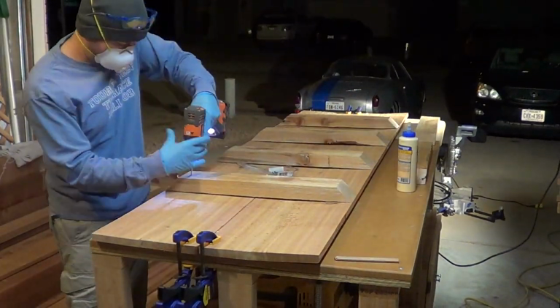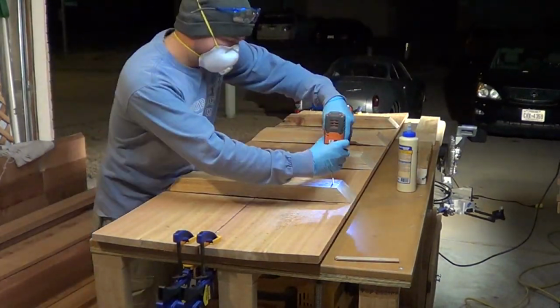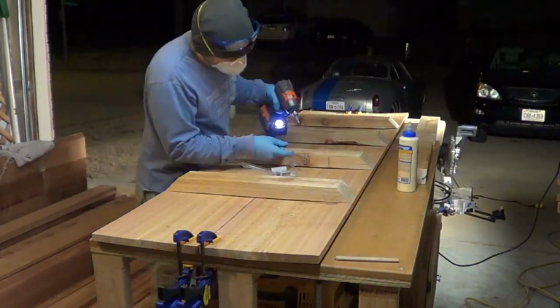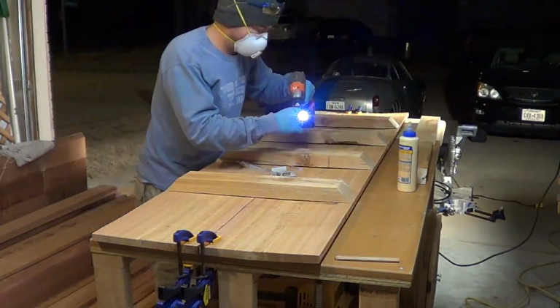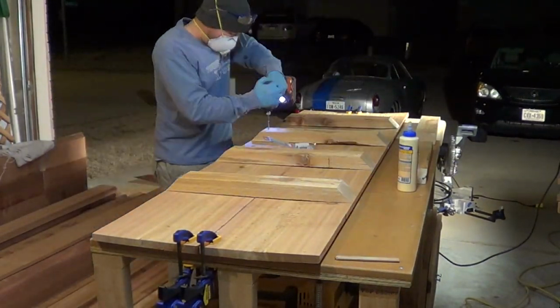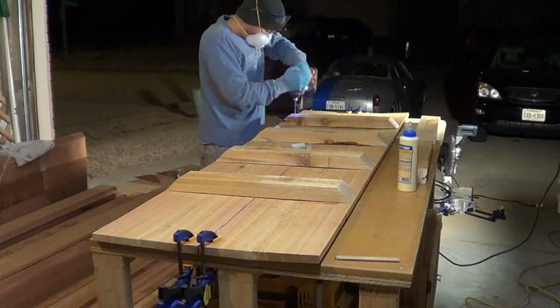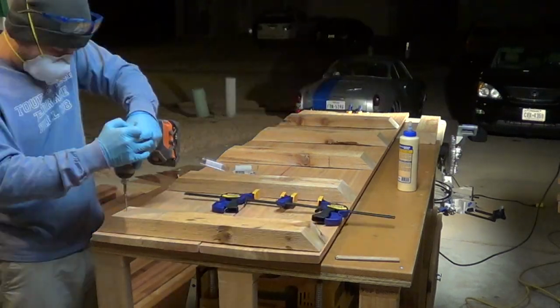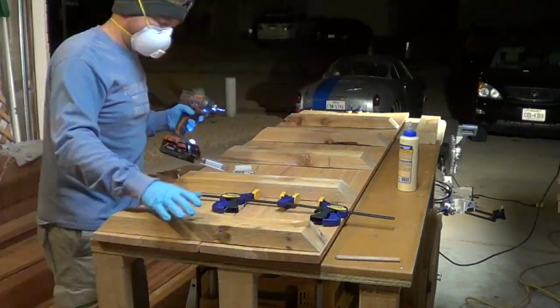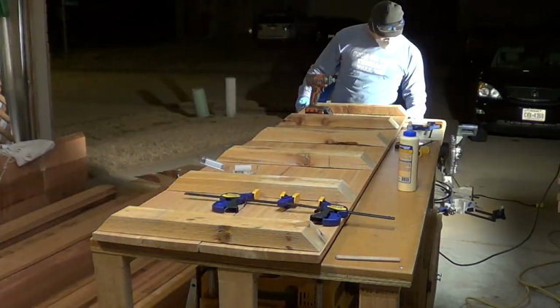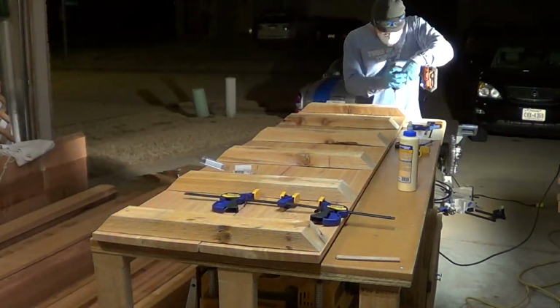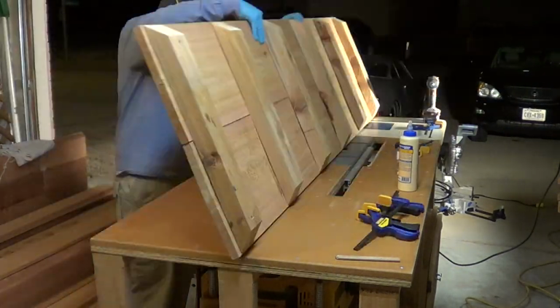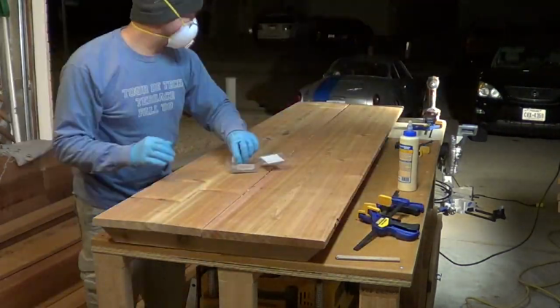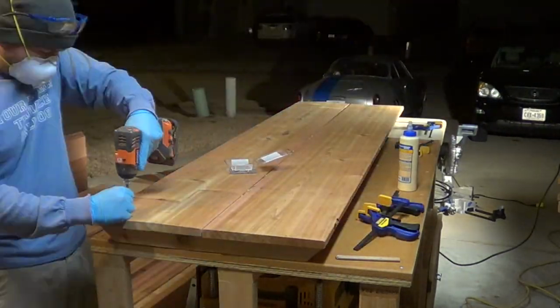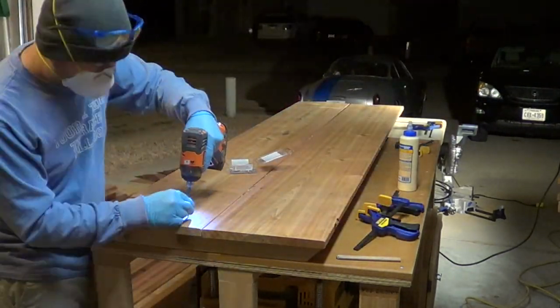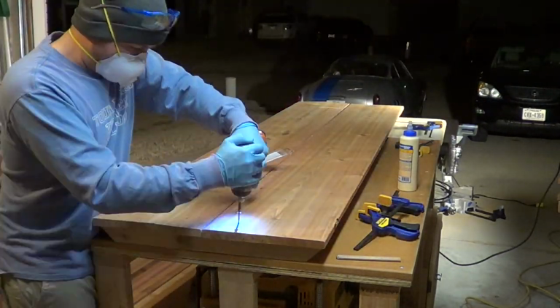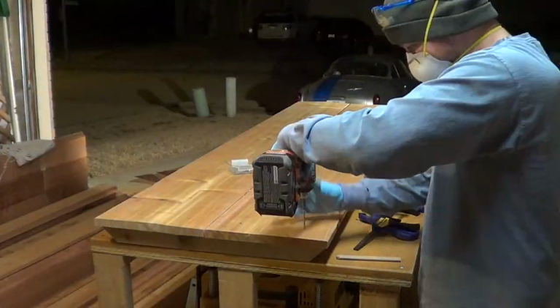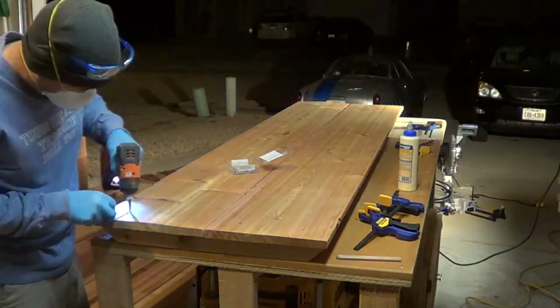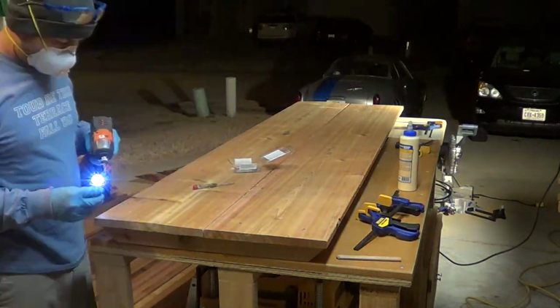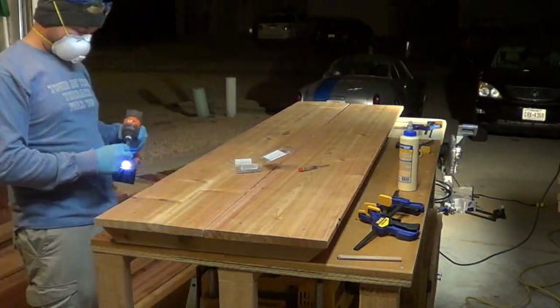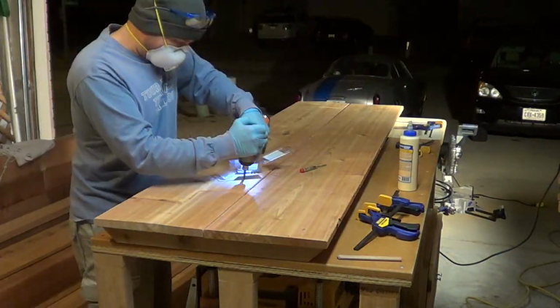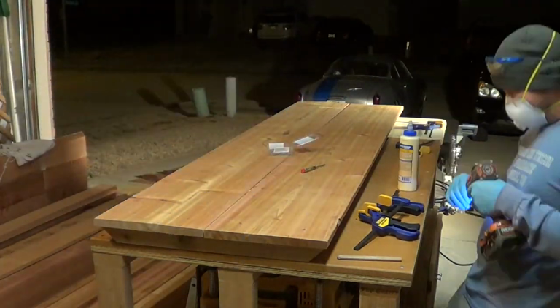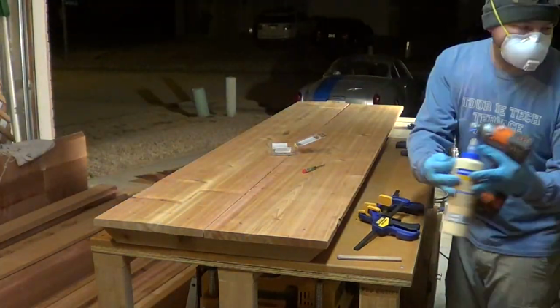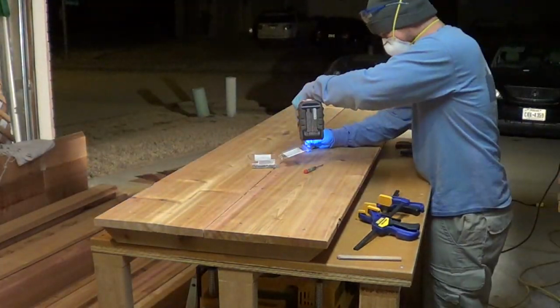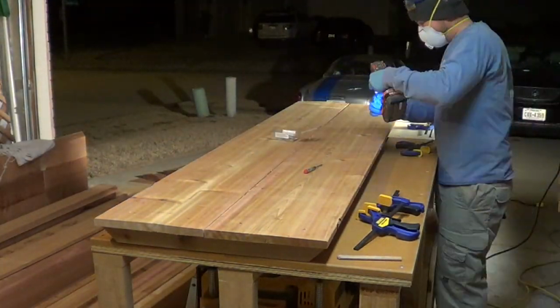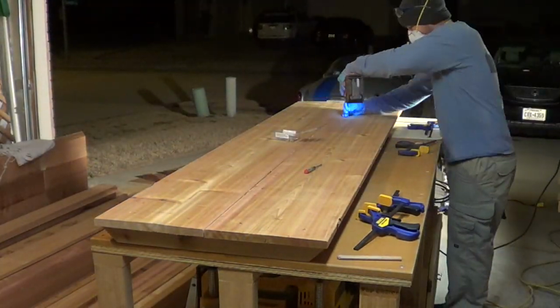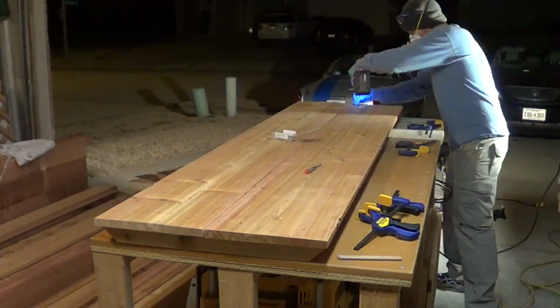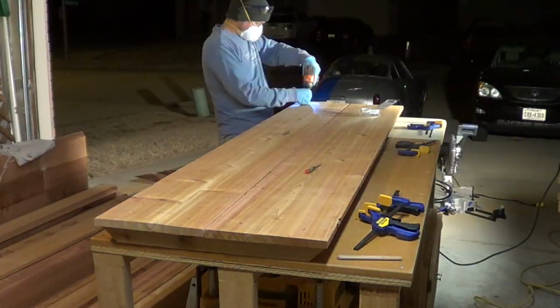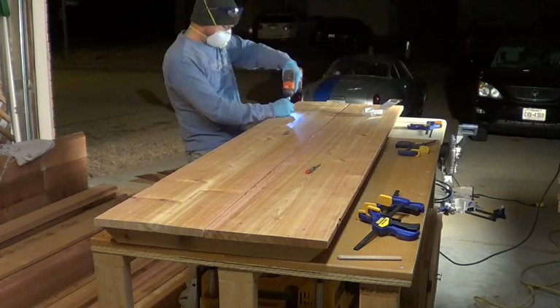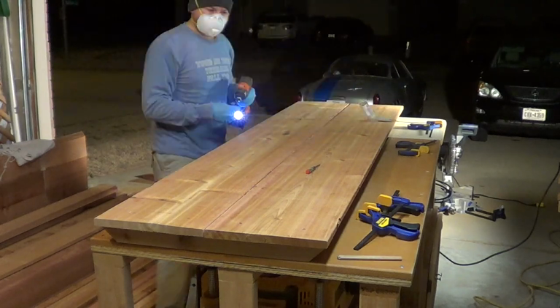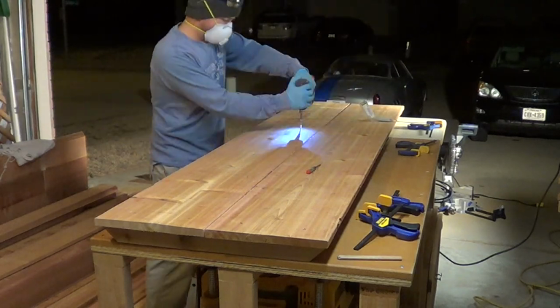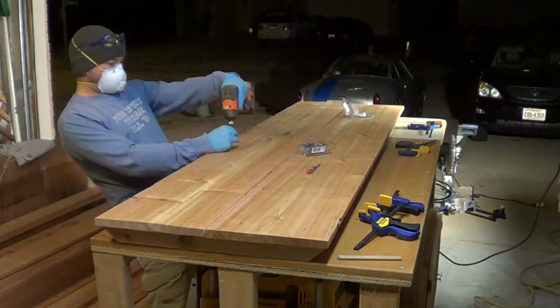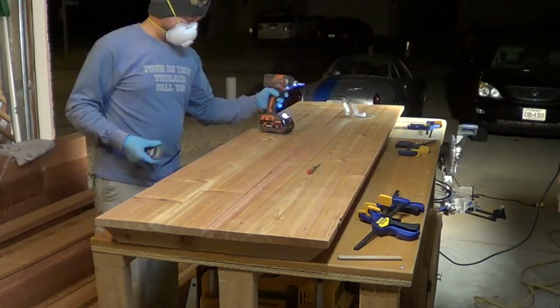I'm tacking these 2x4 supports on from the underside with stainless steel screws that are exactly 2 inches long, so that way they would hold pretty well as I turn the bar top over. I could sink four screws into each 2x4 support.